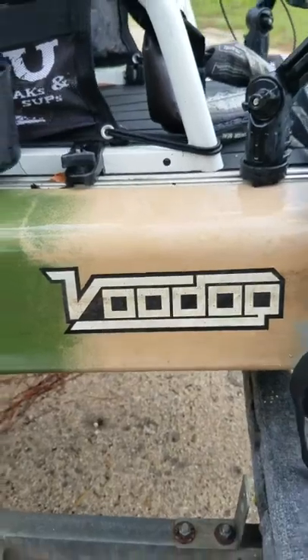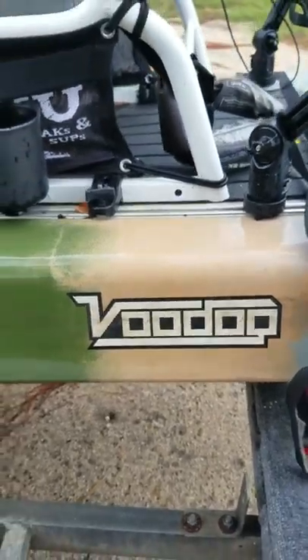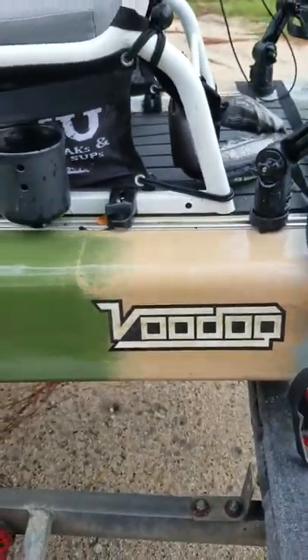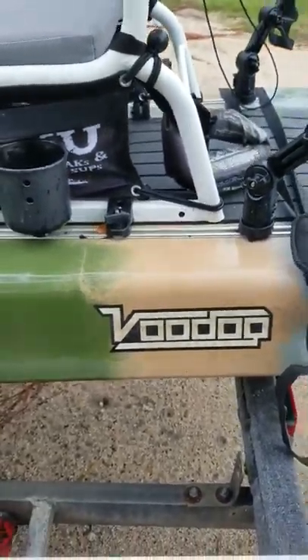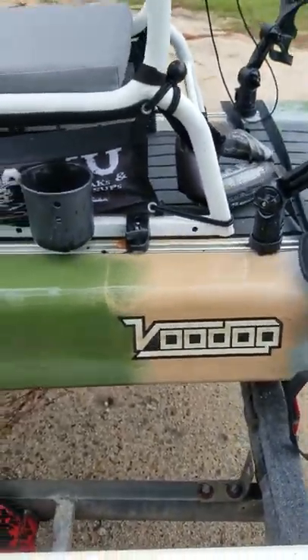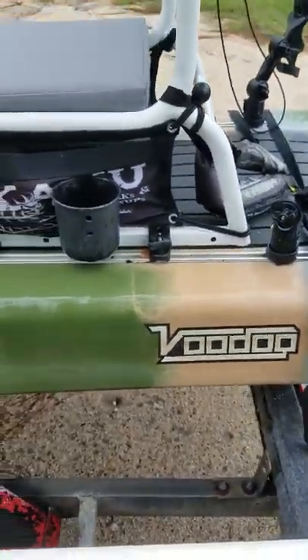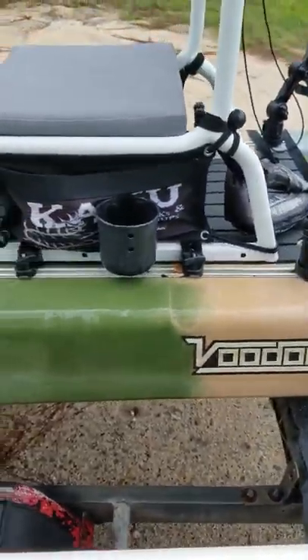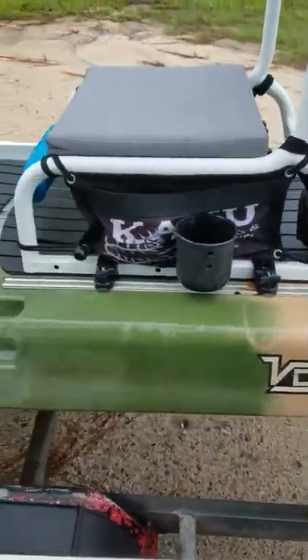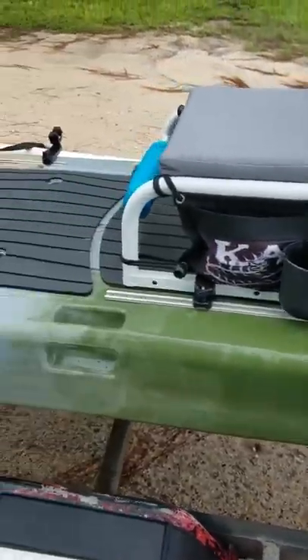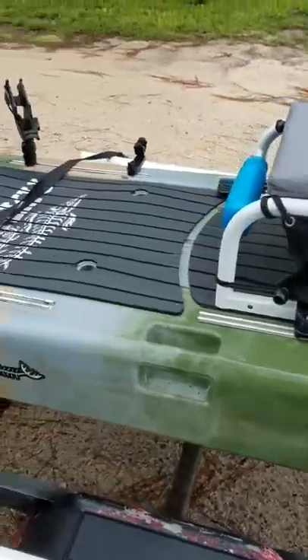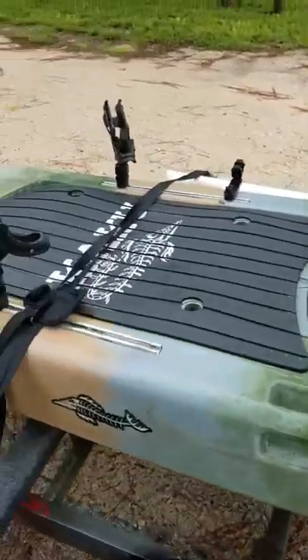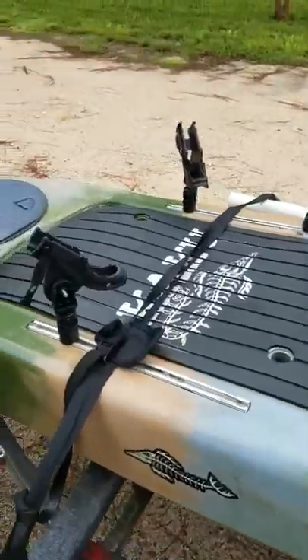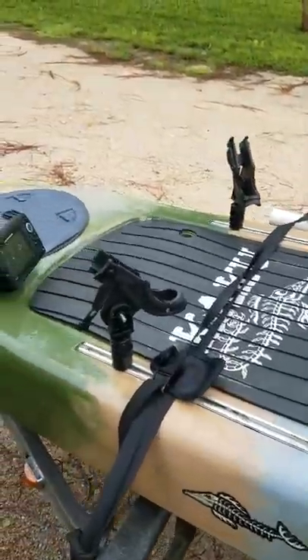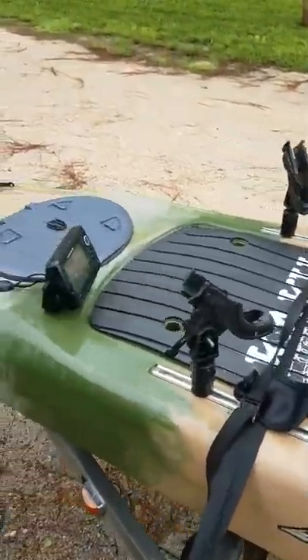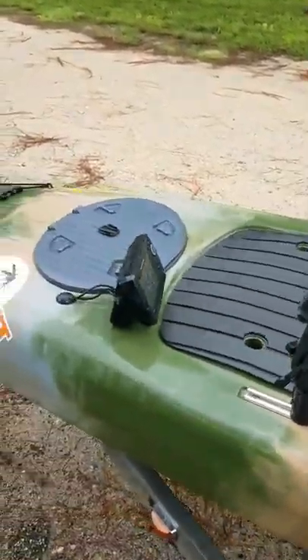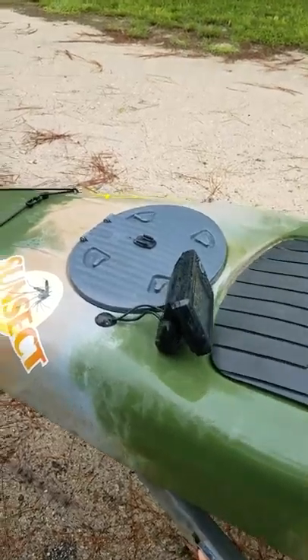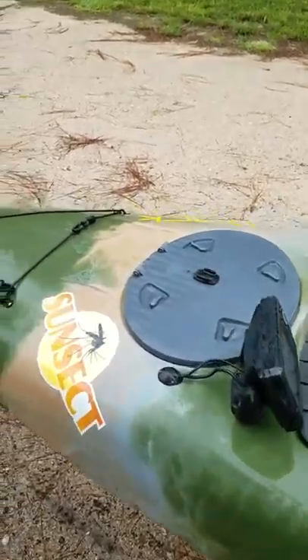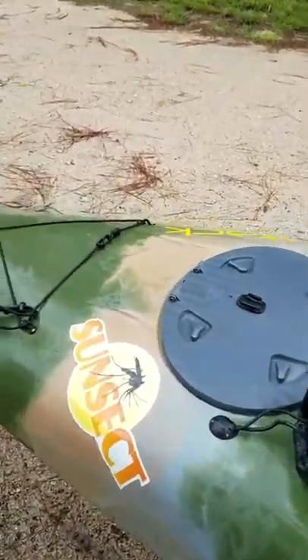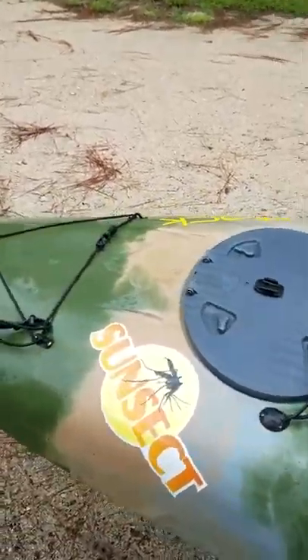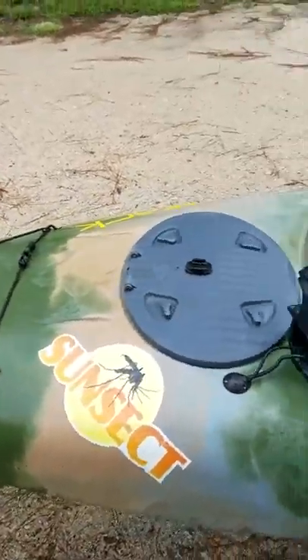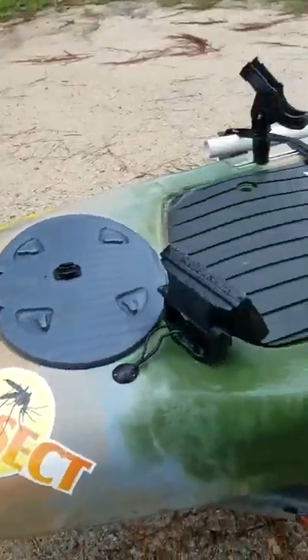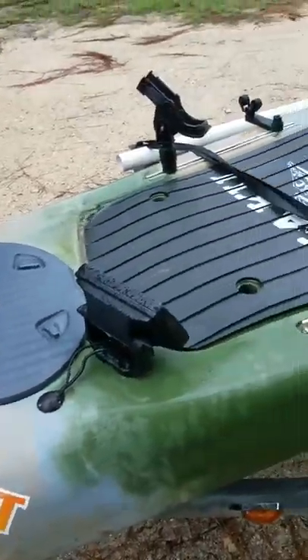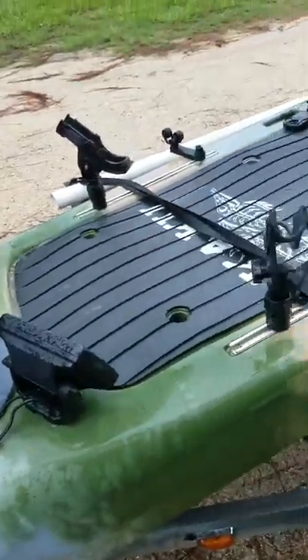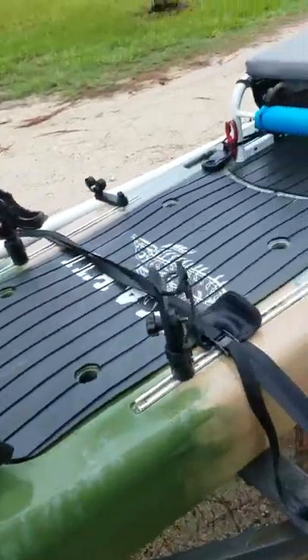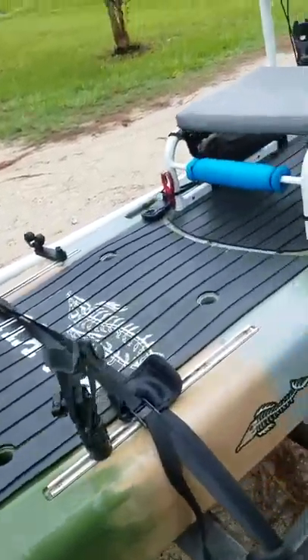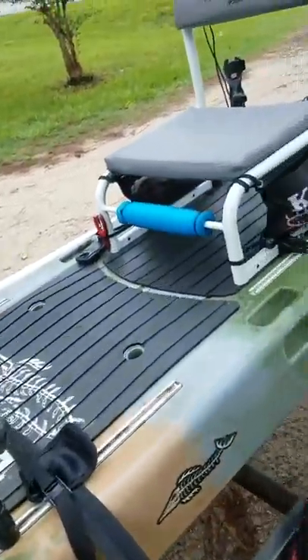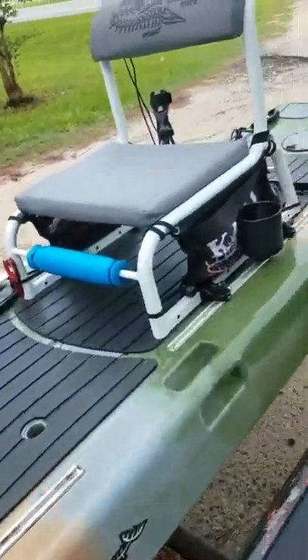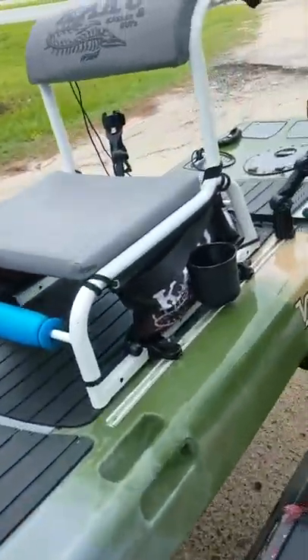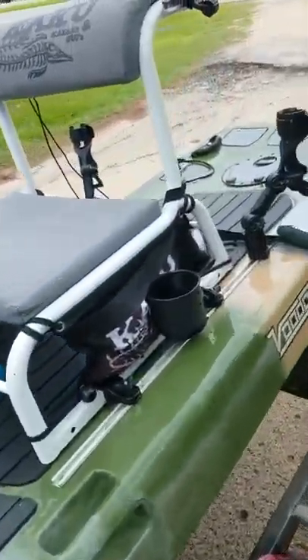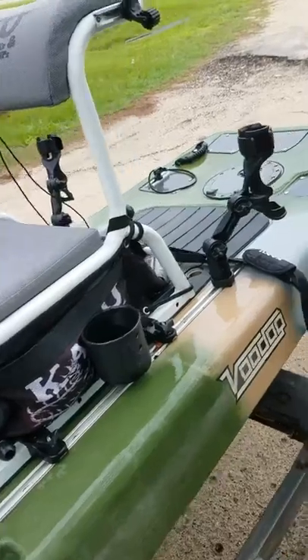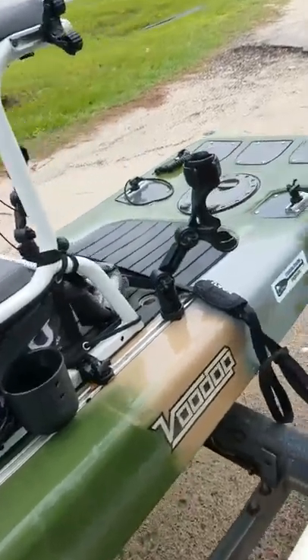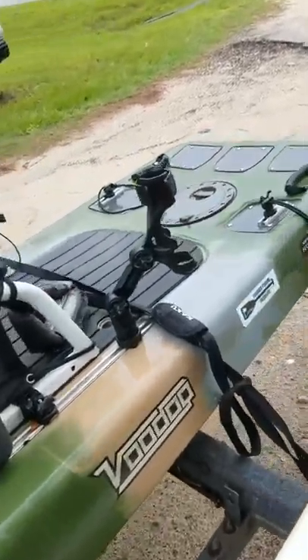Alright everybody, I'm going to show you real quickly a little video on how I got my voodoo rigged up here and what all I've done to it and why I did it.